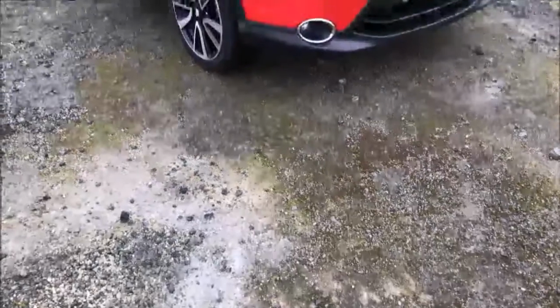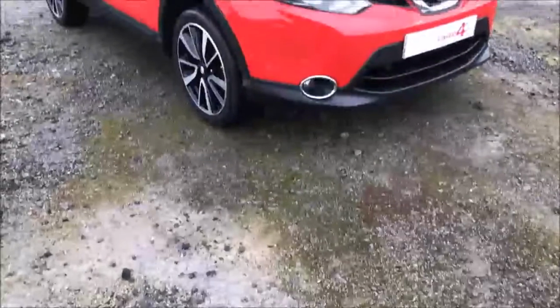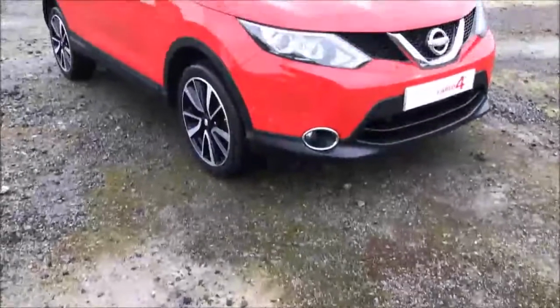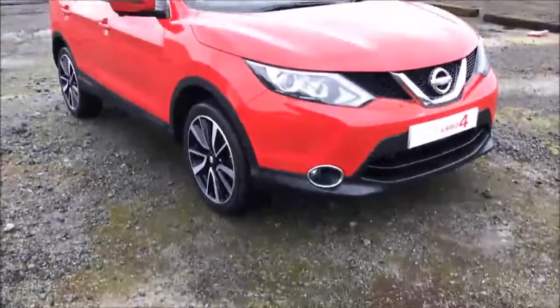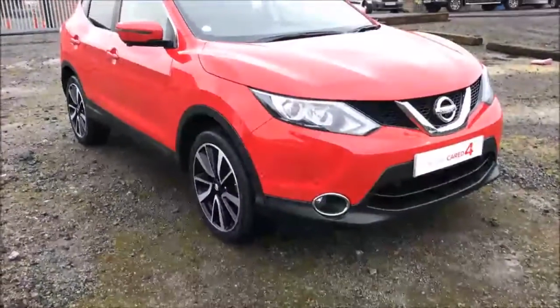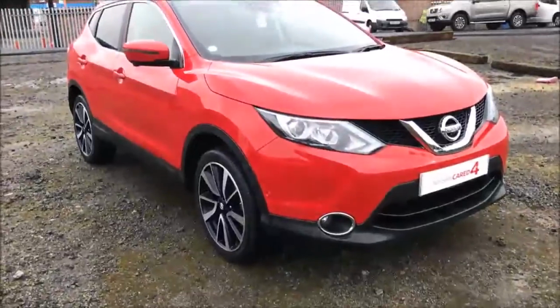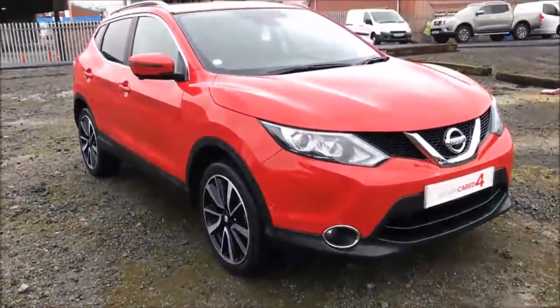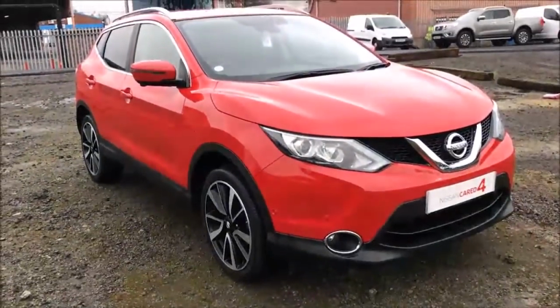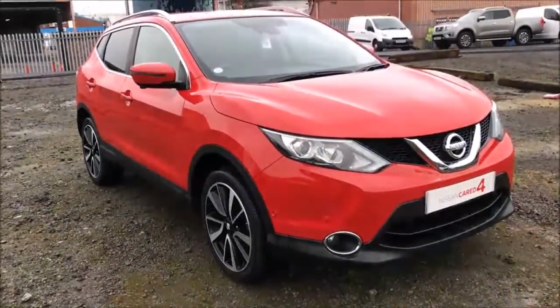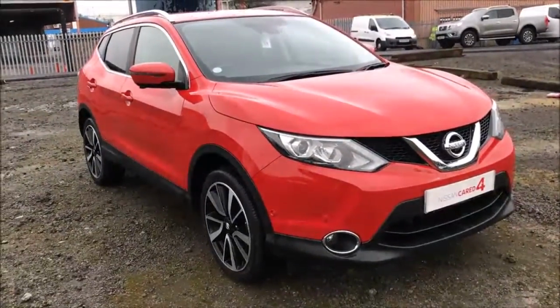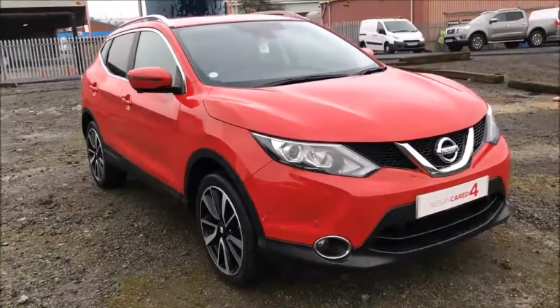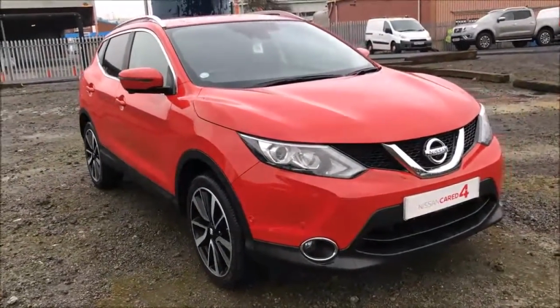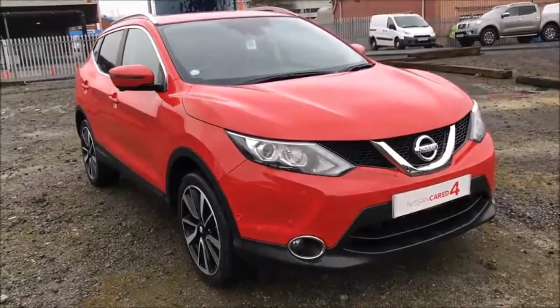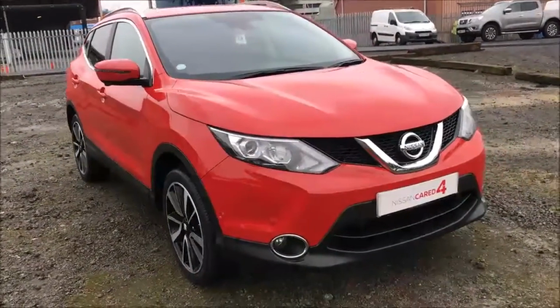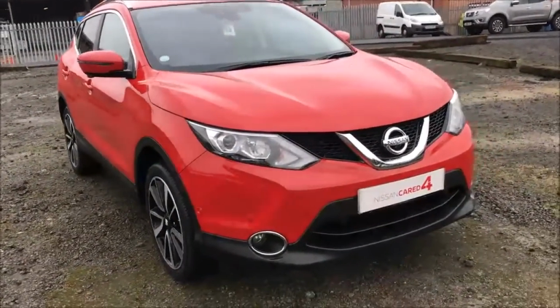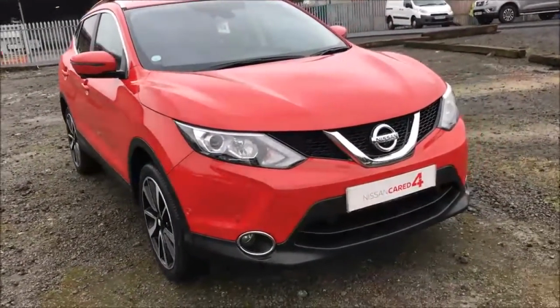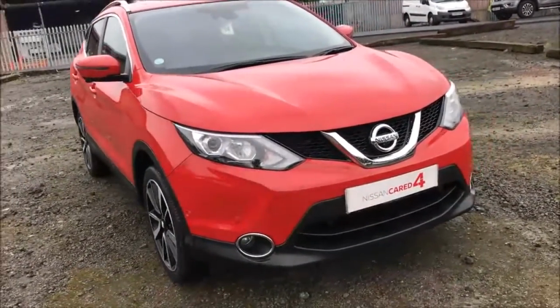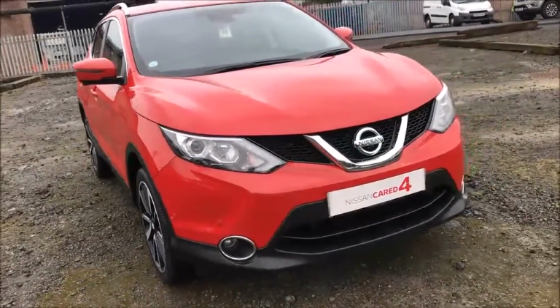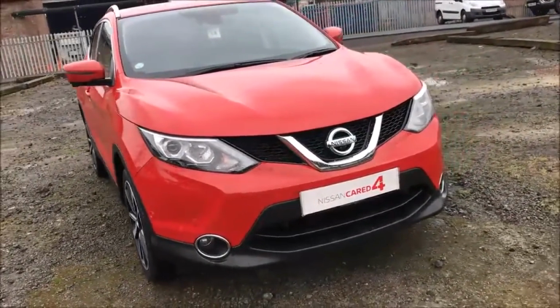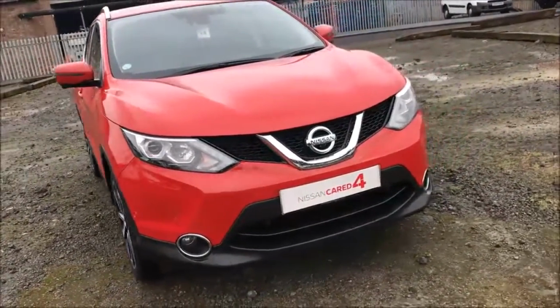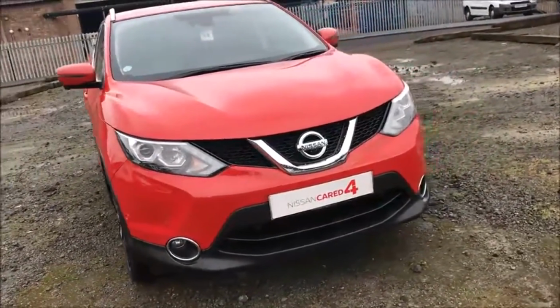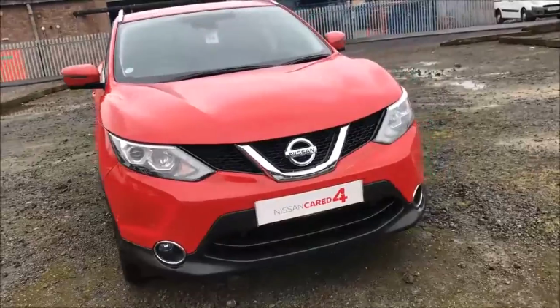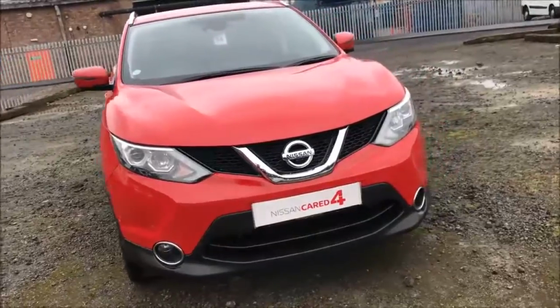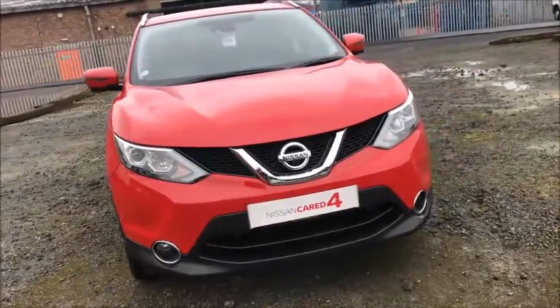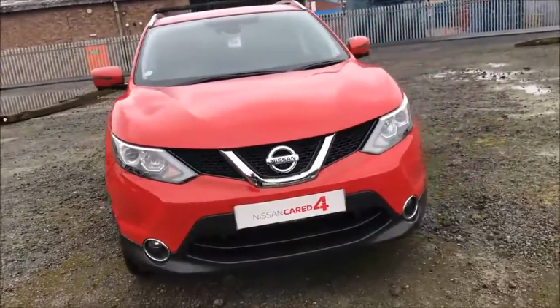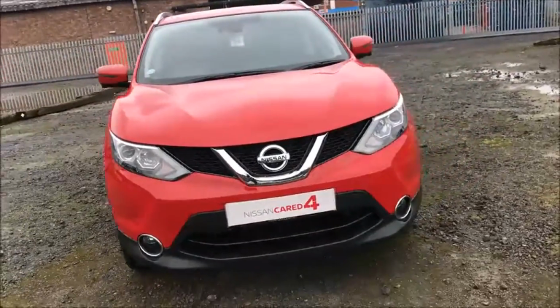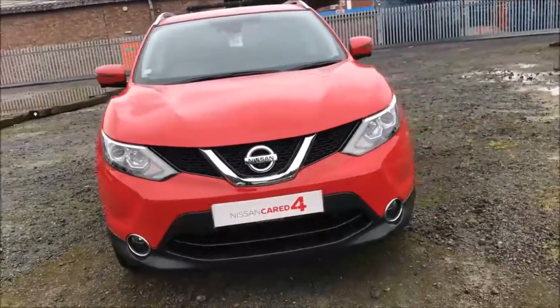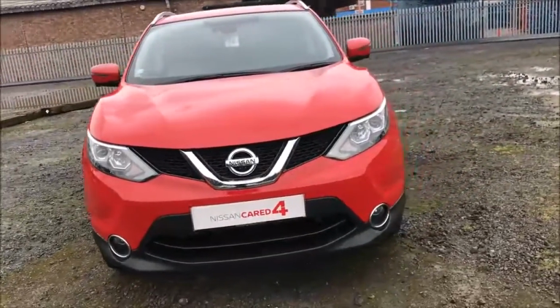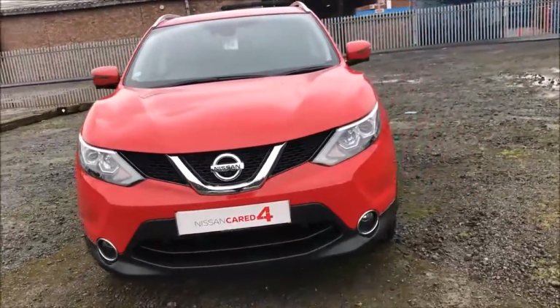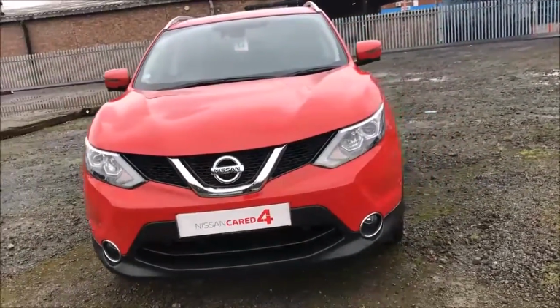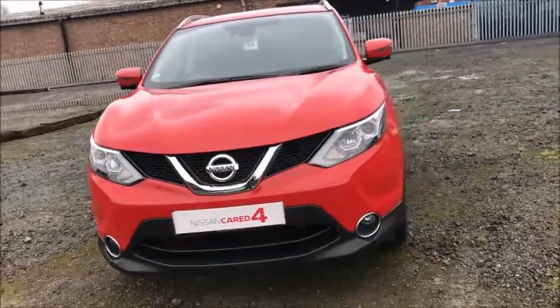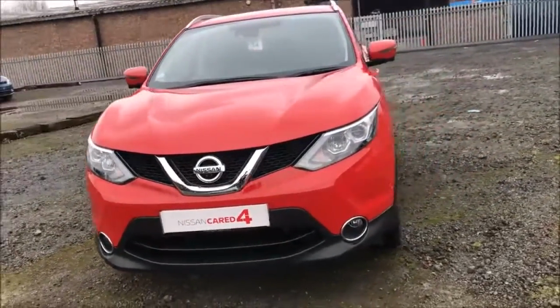Welcome to Wester's Garages Nissan here on Hadfield Road in Cardiff. In today's presentation we have a Nissan Qashqai Tecna, fitted with a 1.6L turbo diesel engine and a 6-speed manual gearbox.